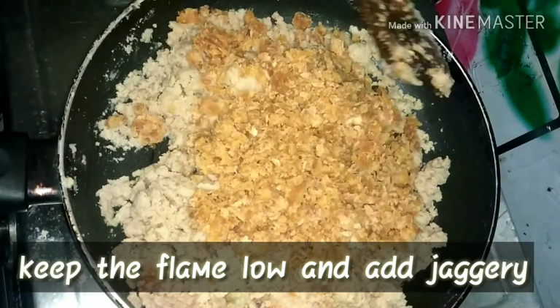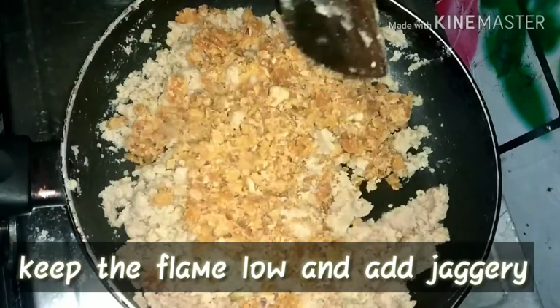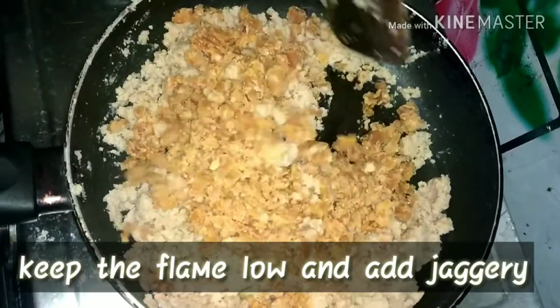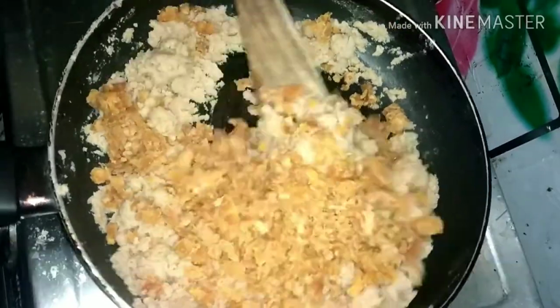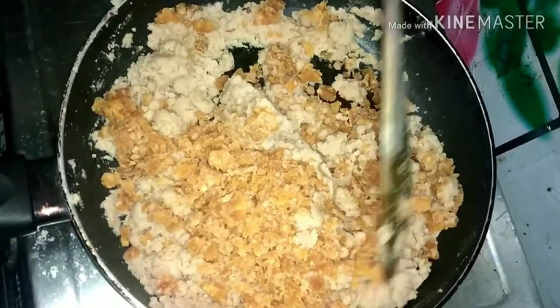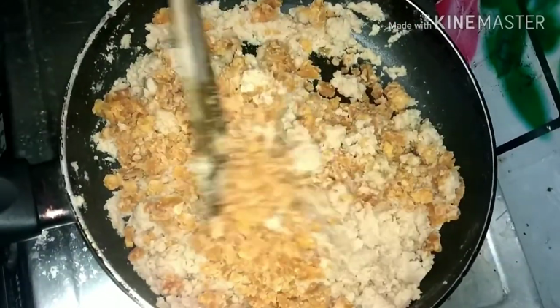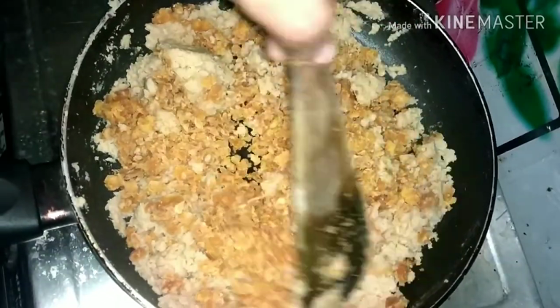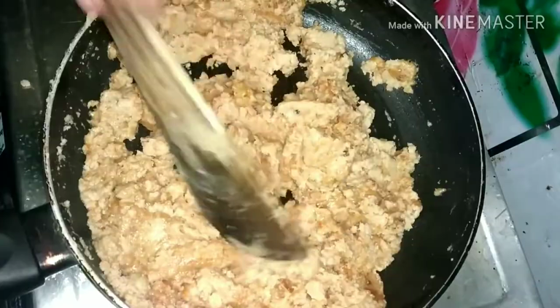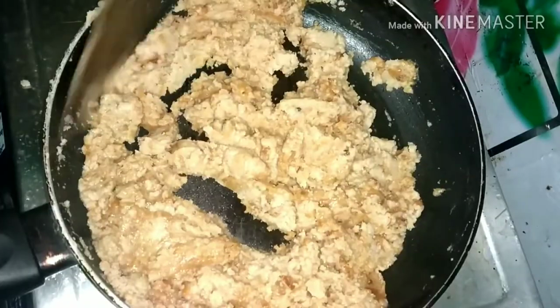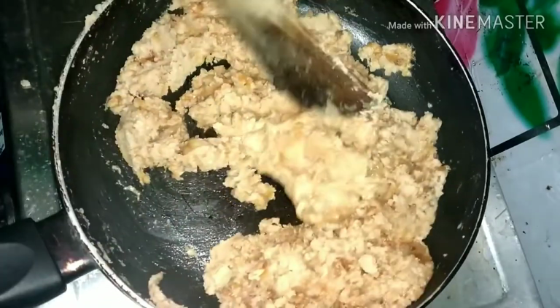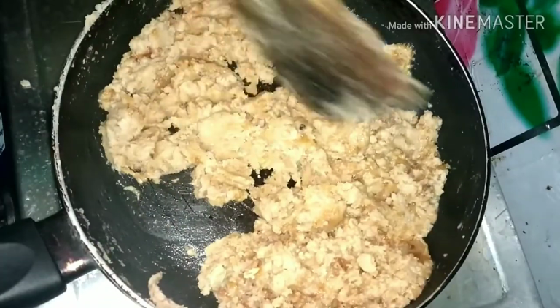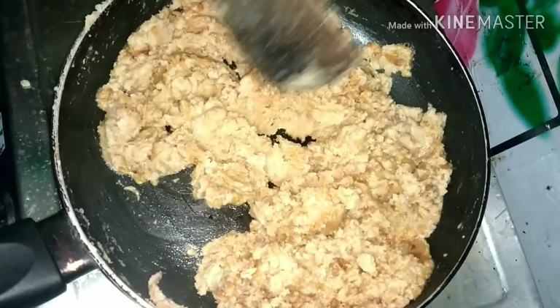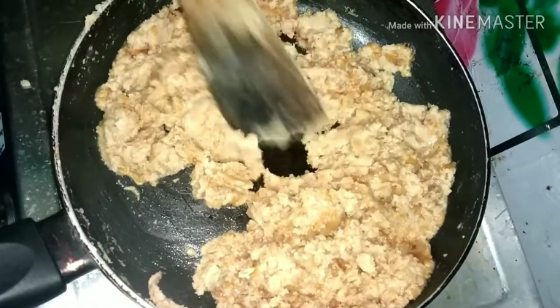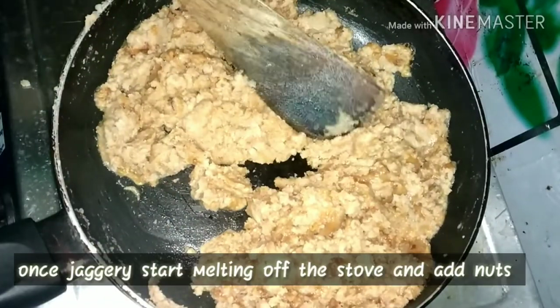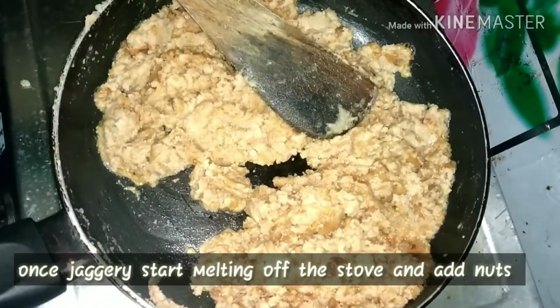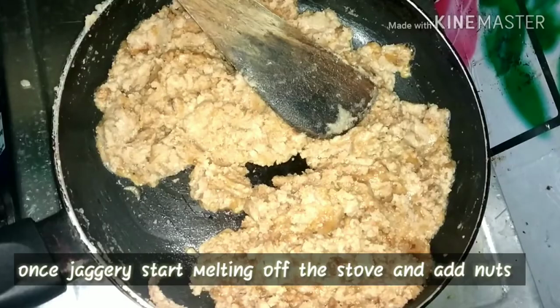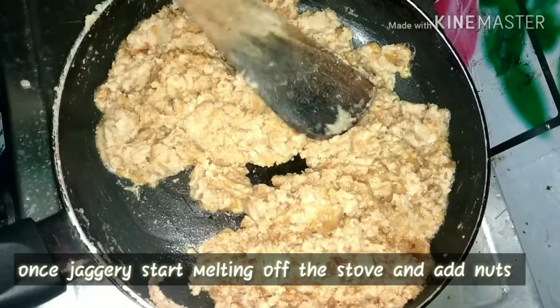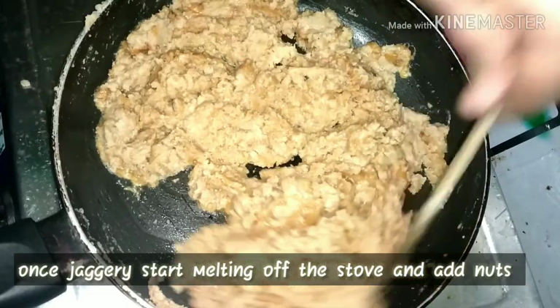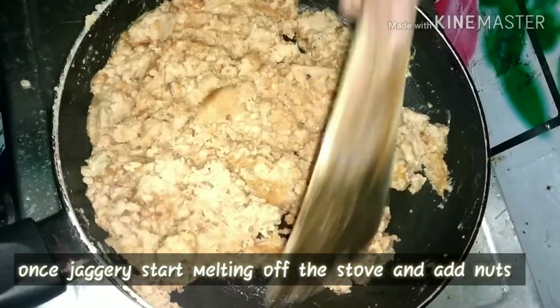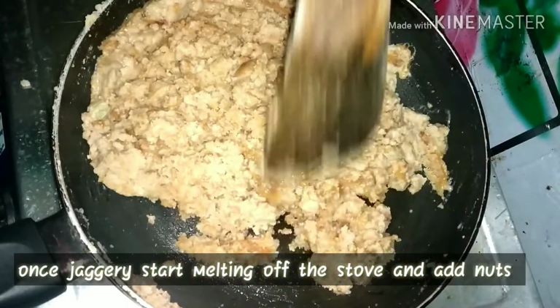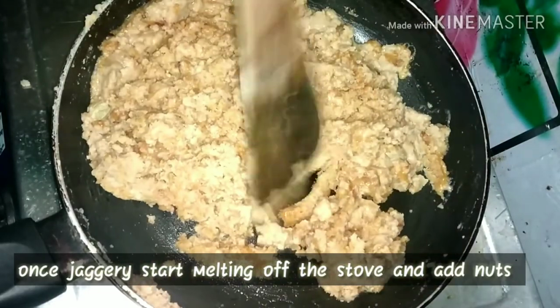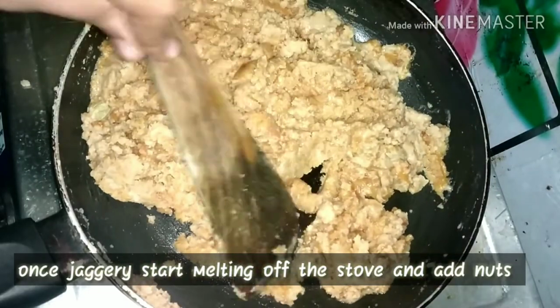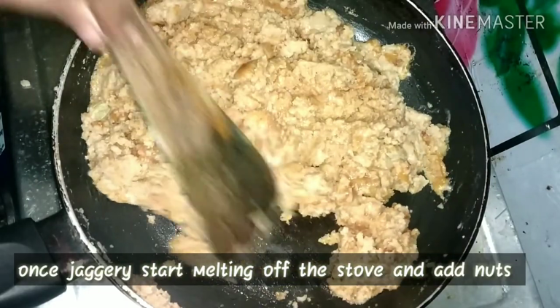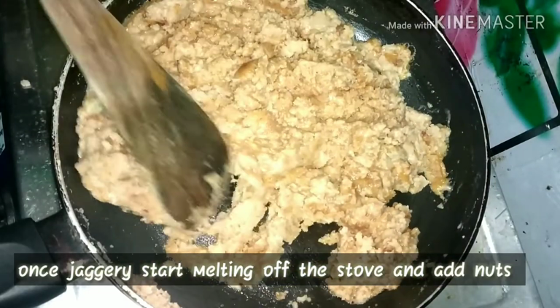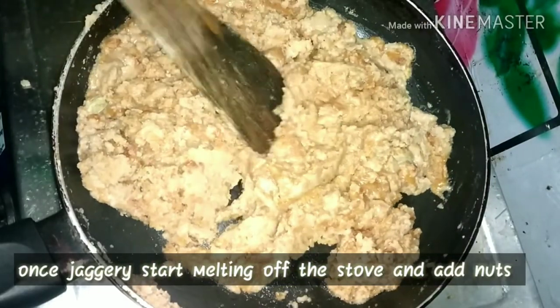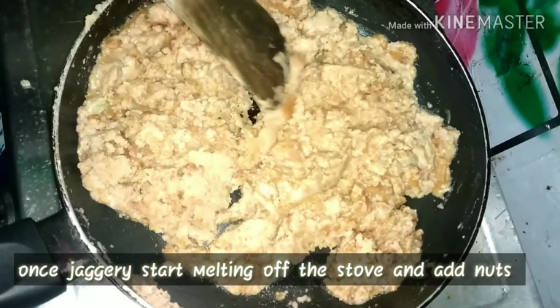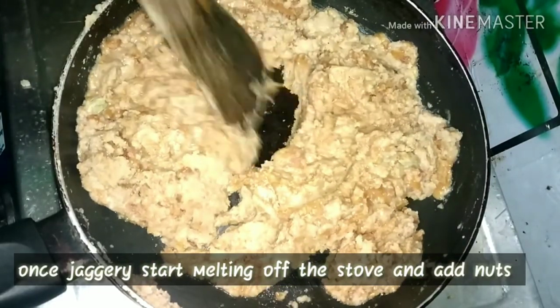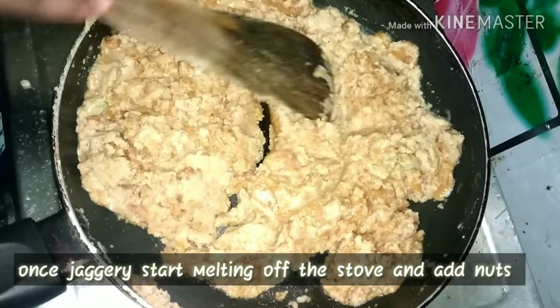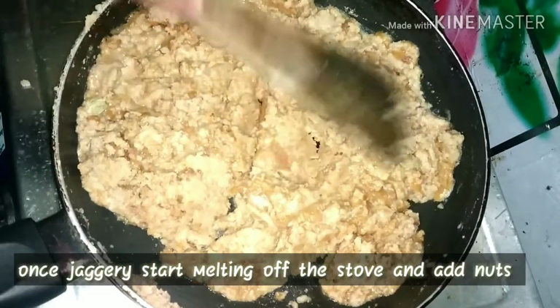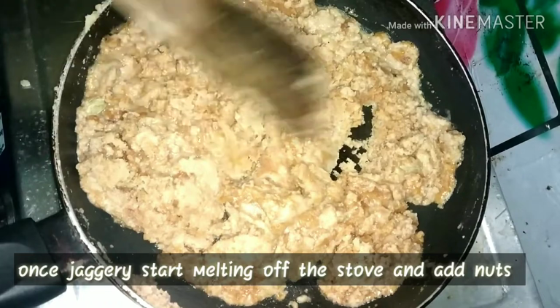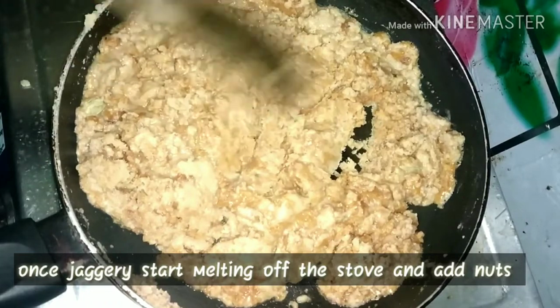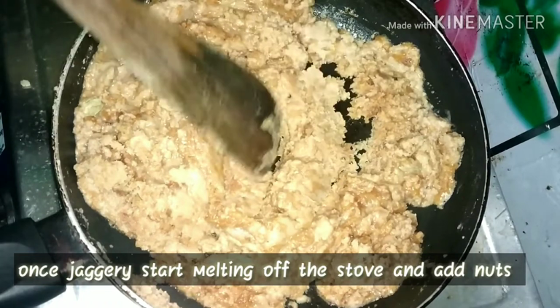Put the bellum on a low flame — you can easily melt it on a low flame. When it is time, put the bellum on a low flame. When the bellum is separated, transfer the nut from the plate.